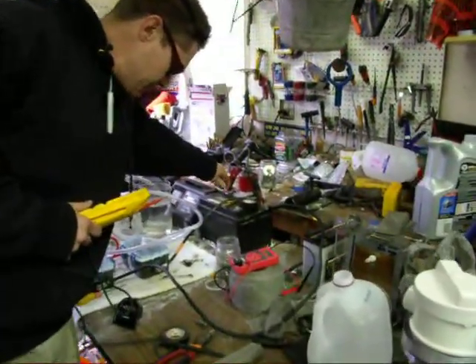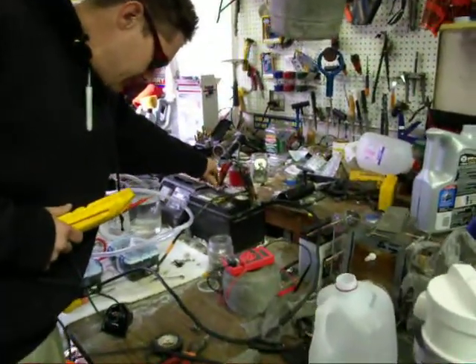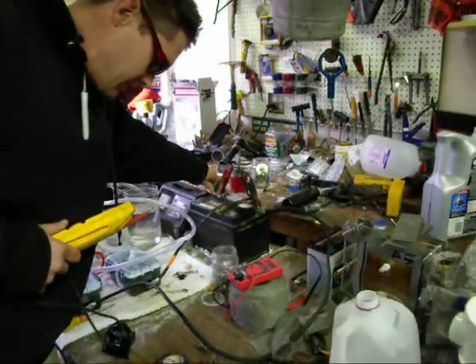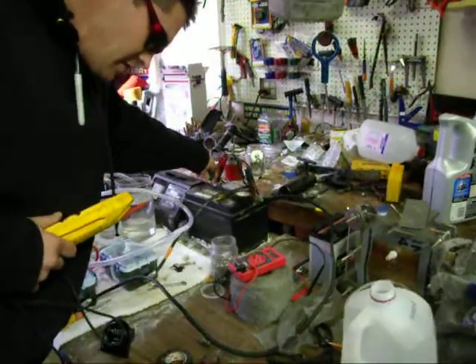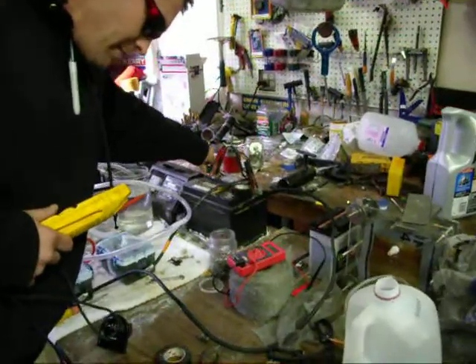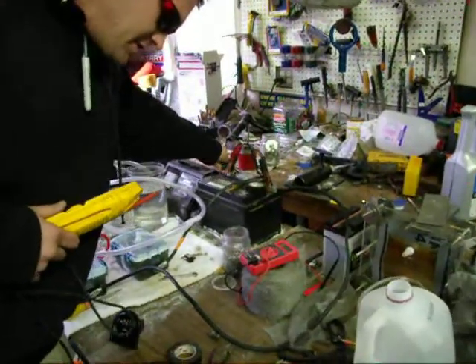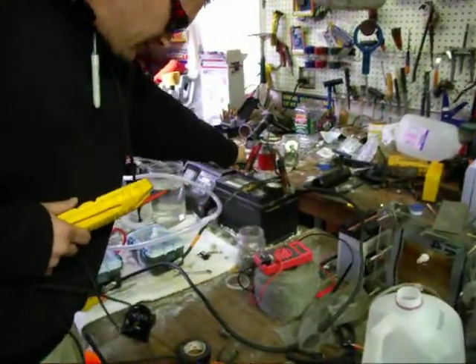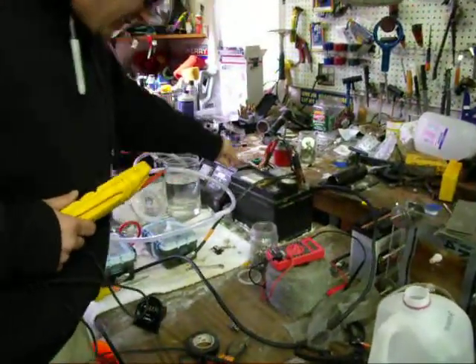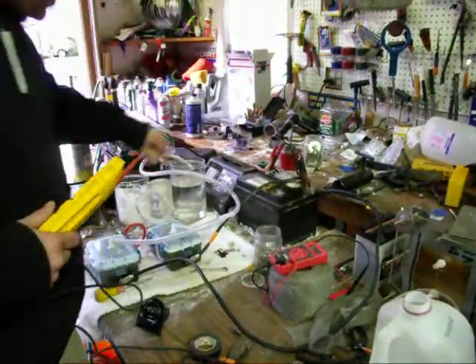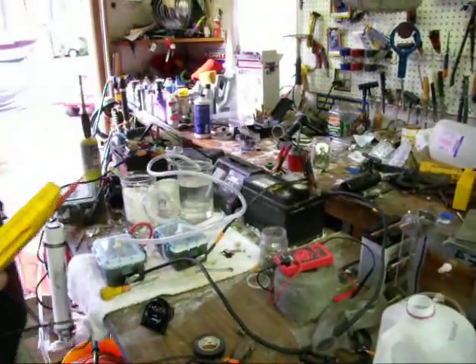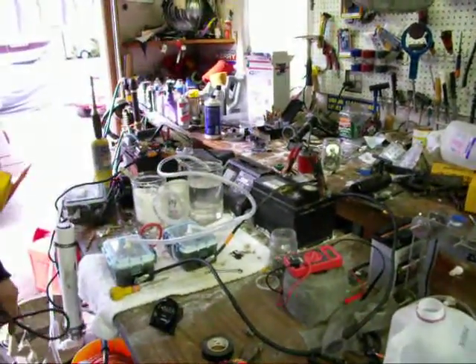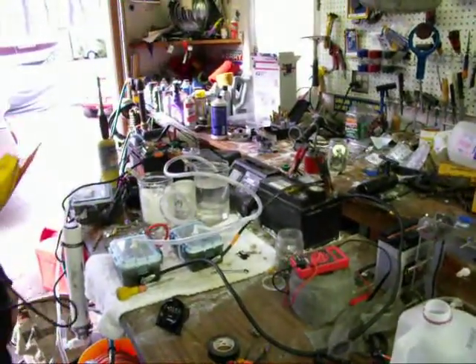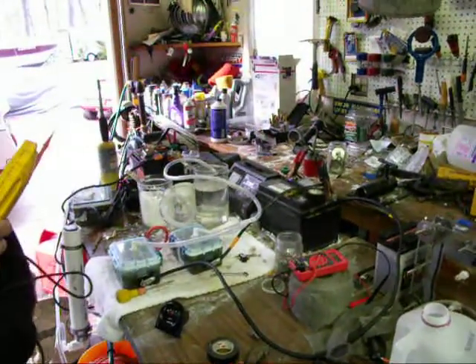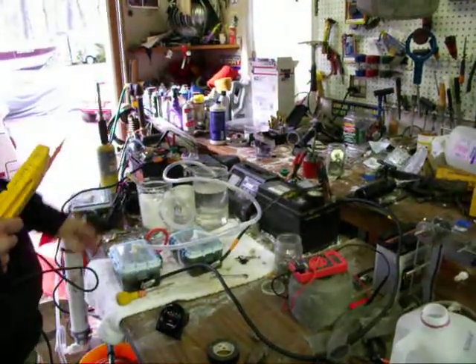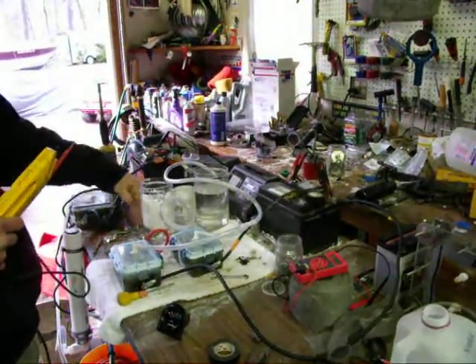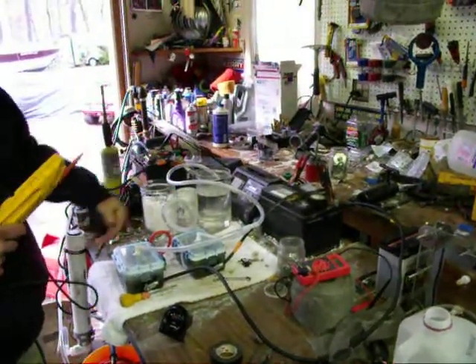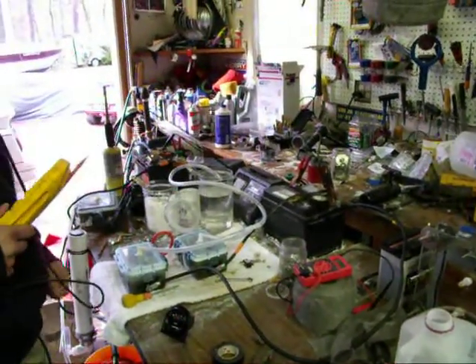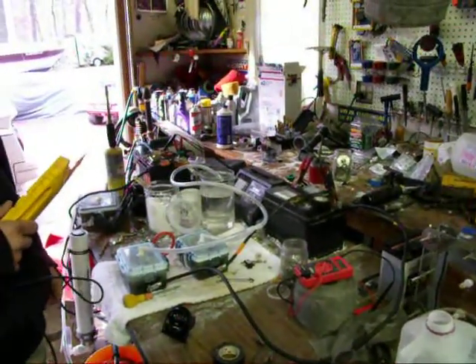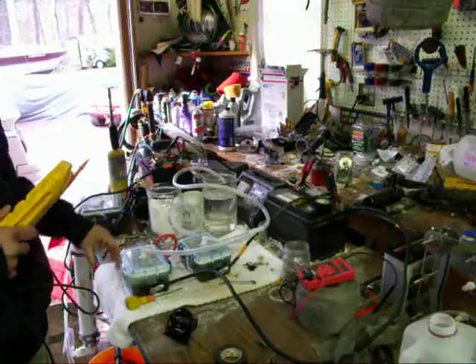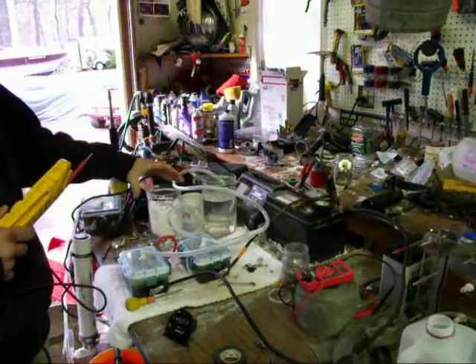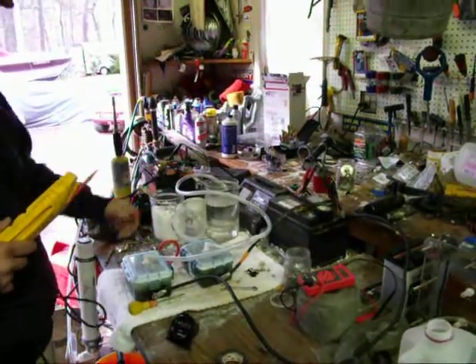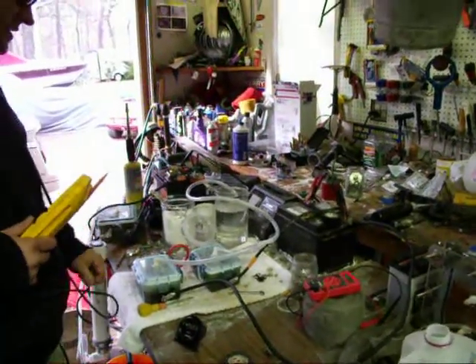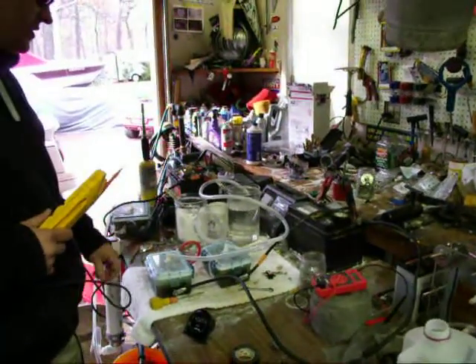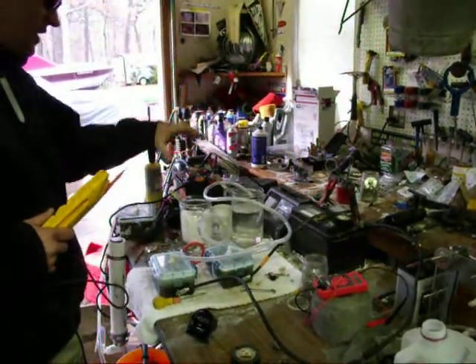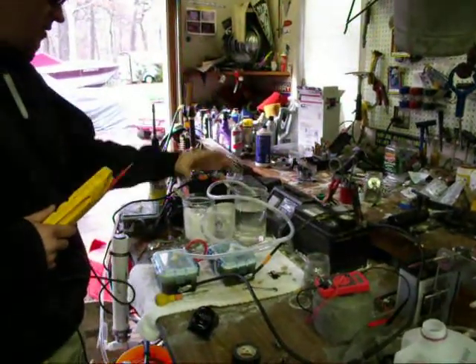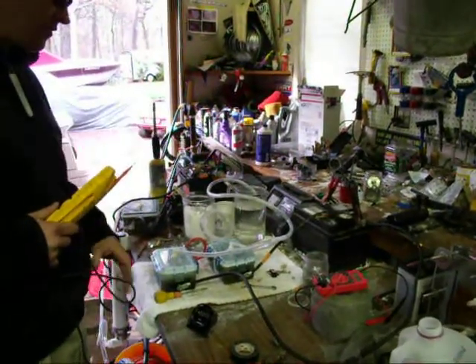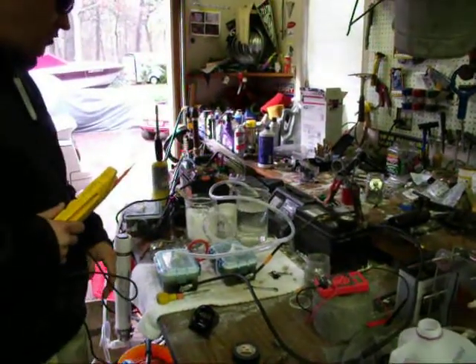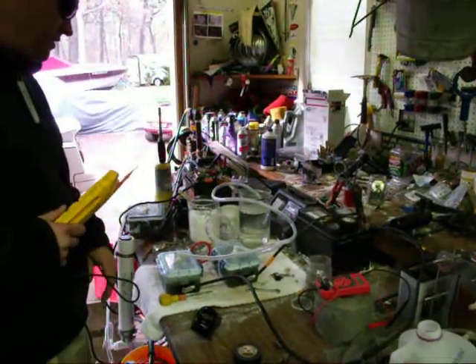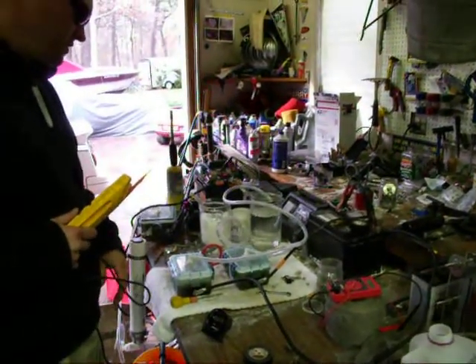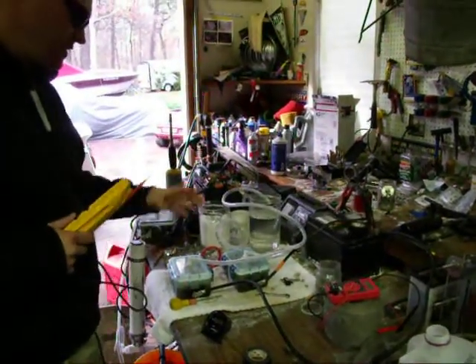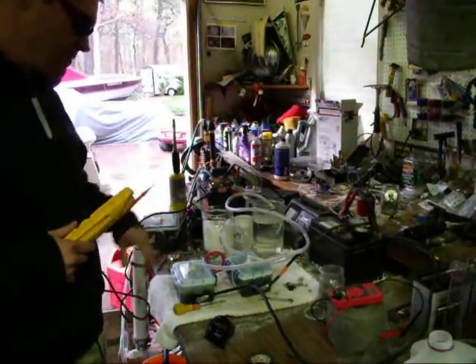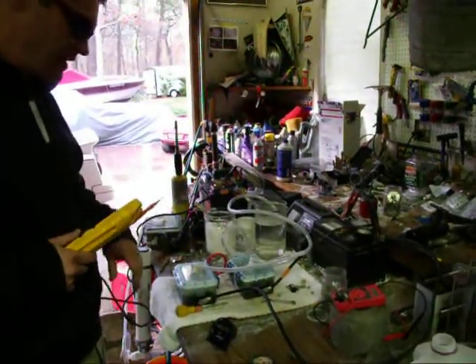I'm just finishing my bench test on these. After I do them individually, I put them back in series and I let them run for a little while in series and I take my readings.